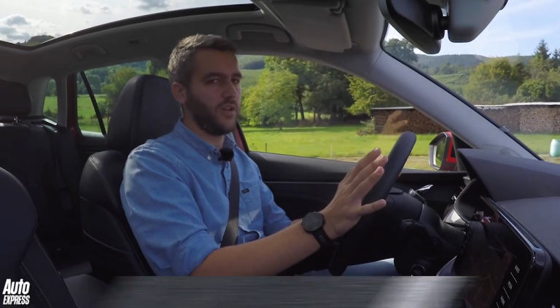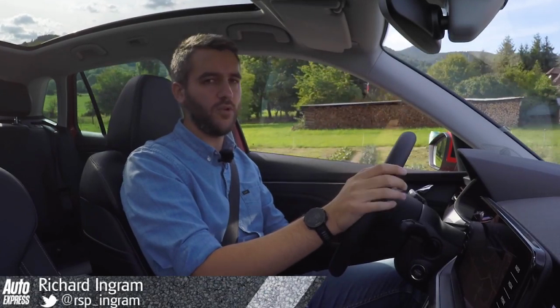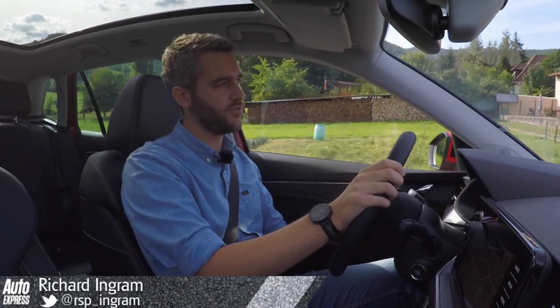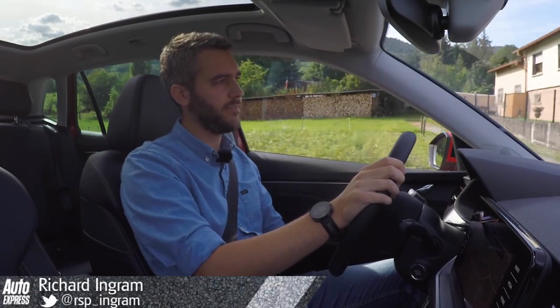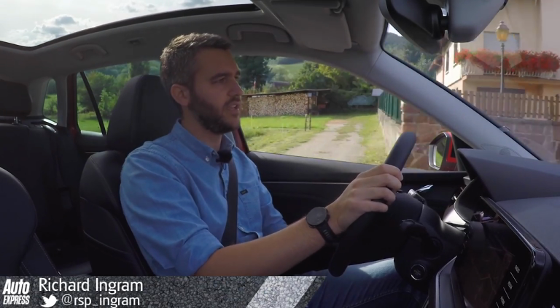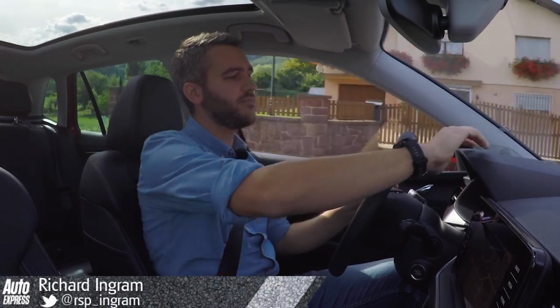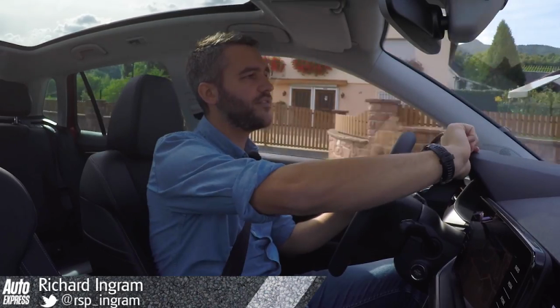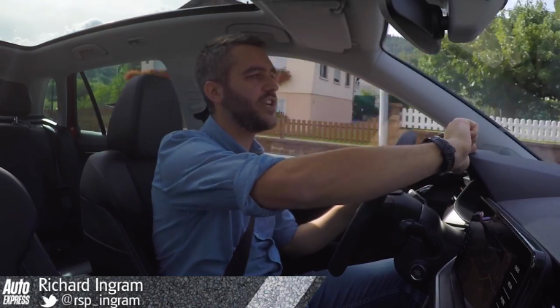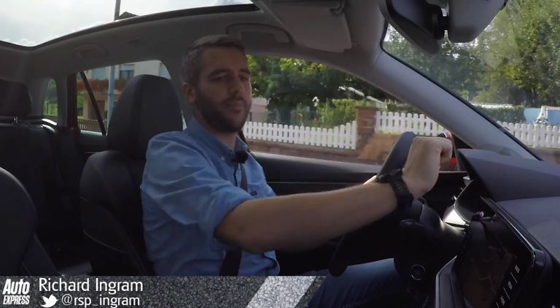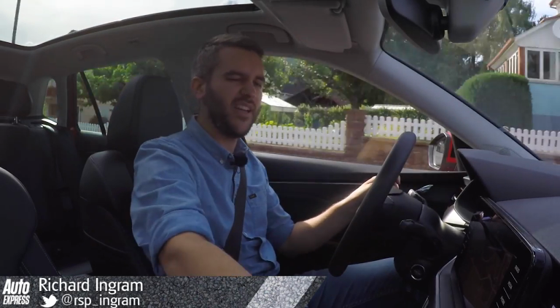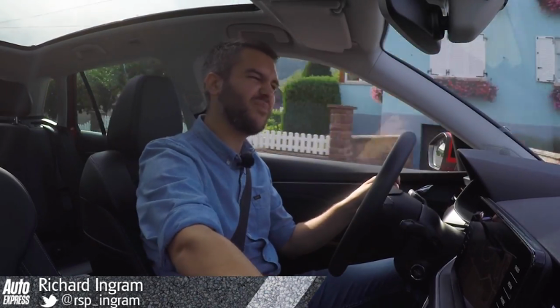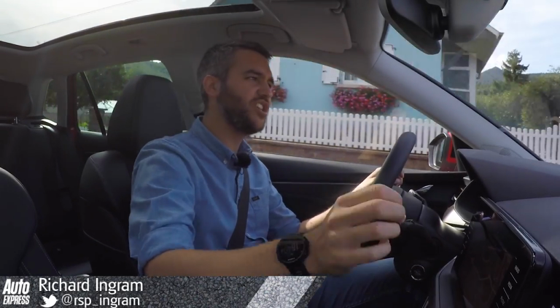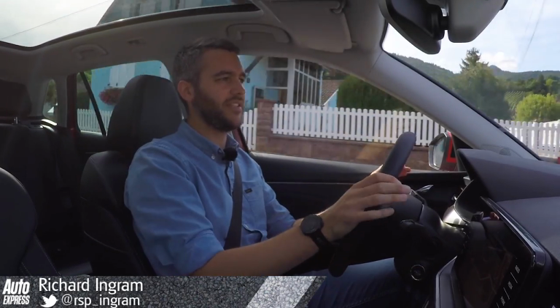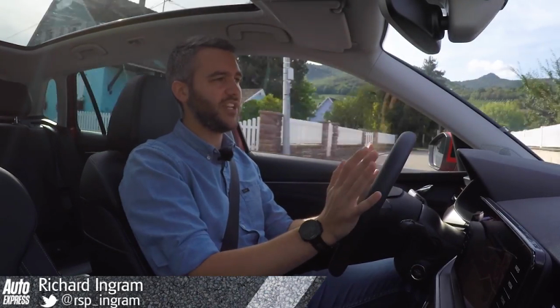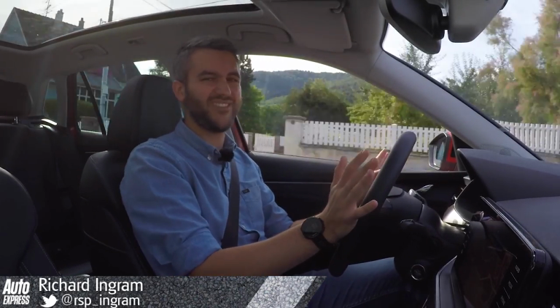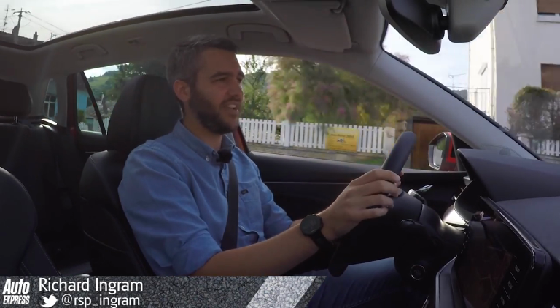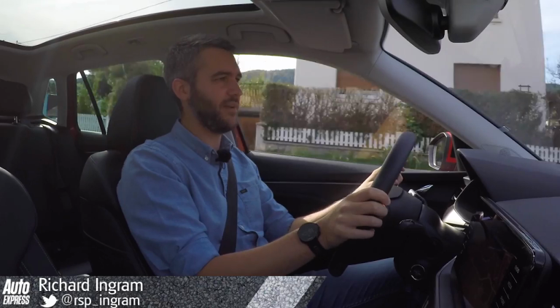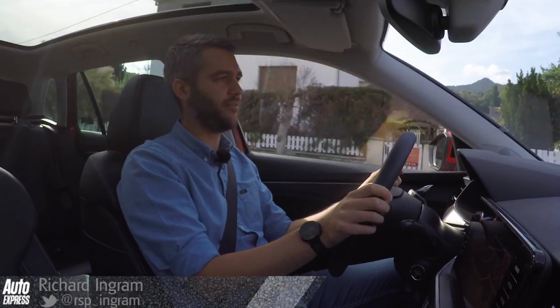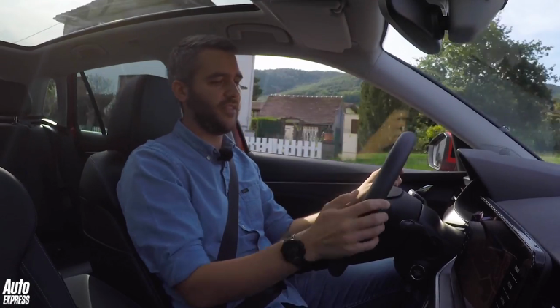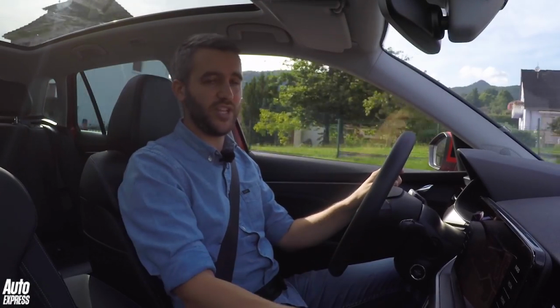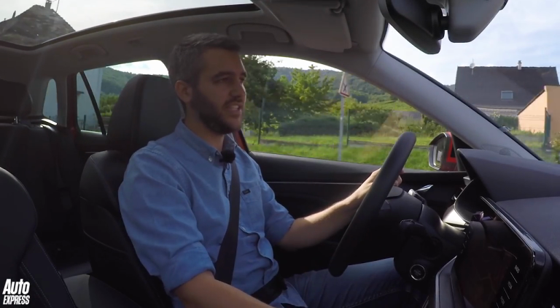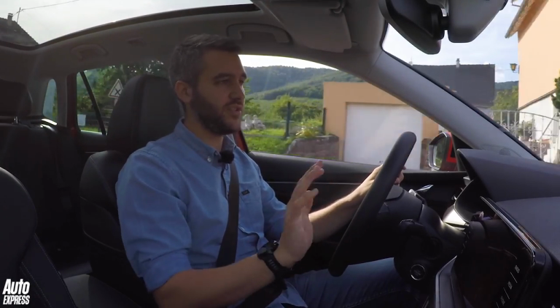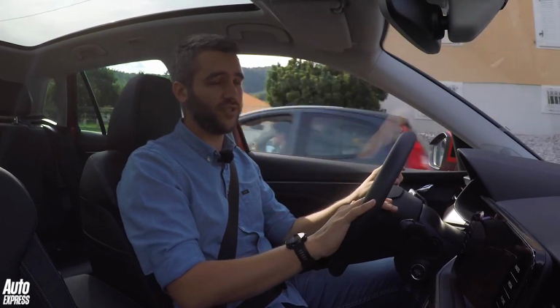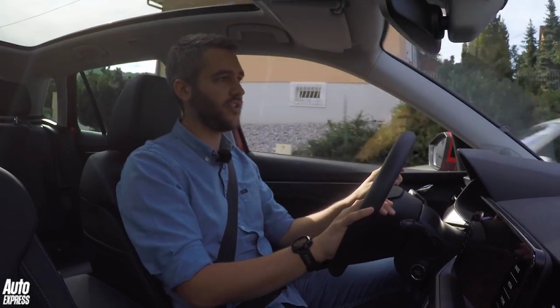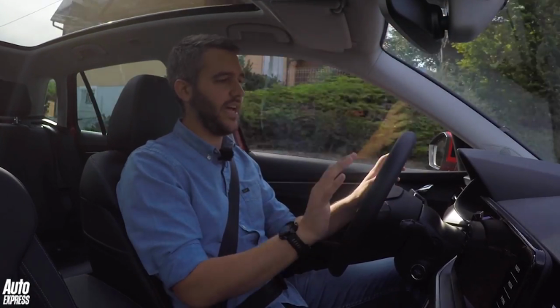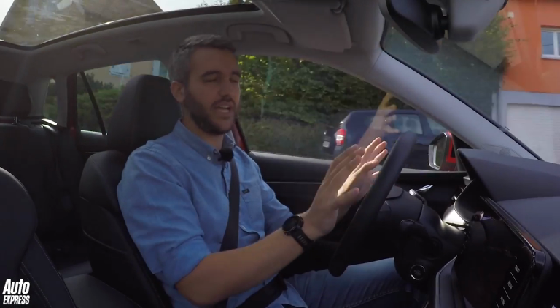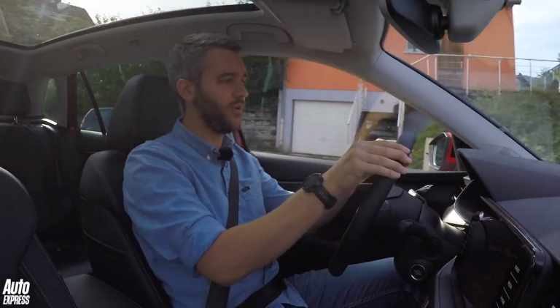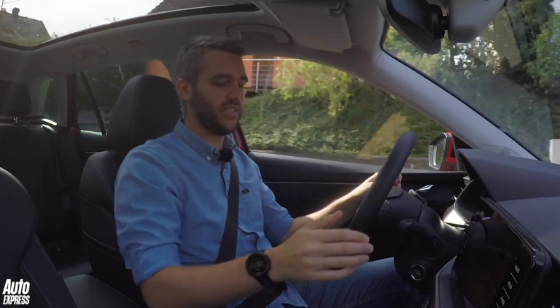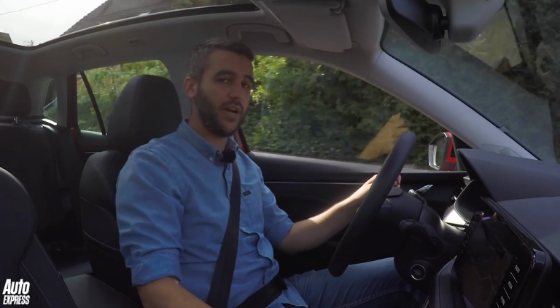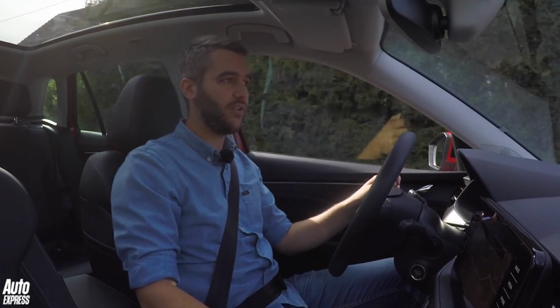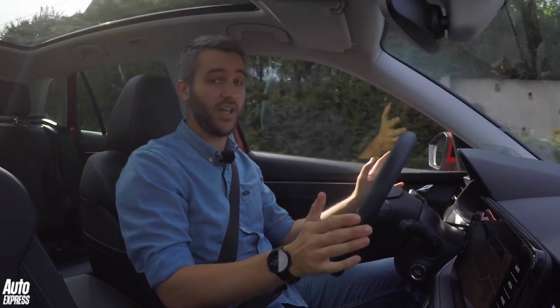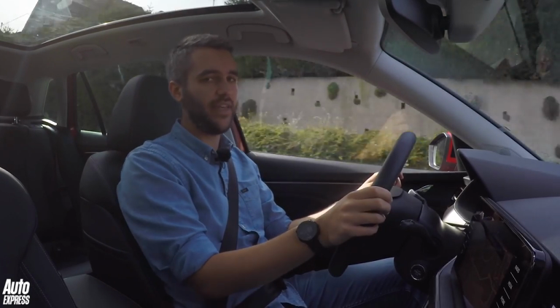On the whole, it feels solidly built. There's some soft, squishy rubber up here and some slightly cheaper plastics on the dash, but there's nothing really to complain about. The switches are easy to use and they feel solid too, and all the tactile points like the steering wheel and the gear knob are covered in leather.